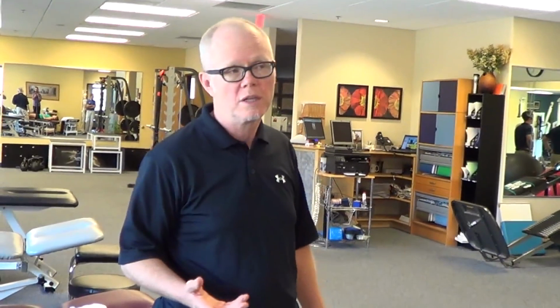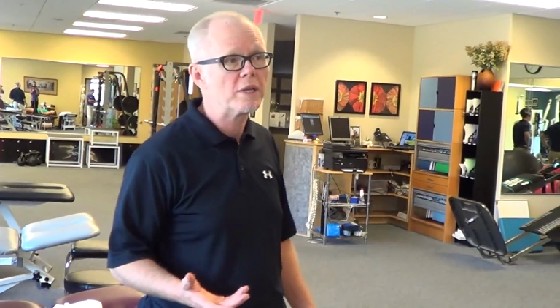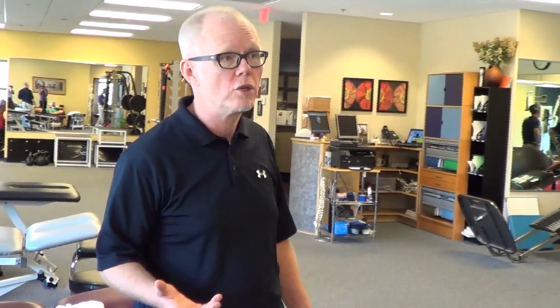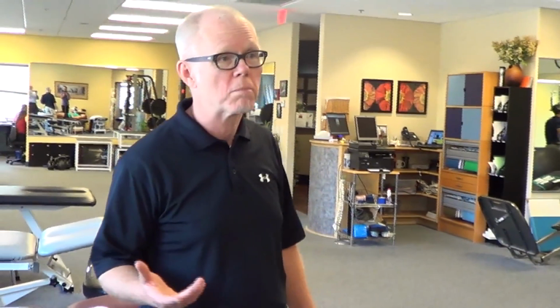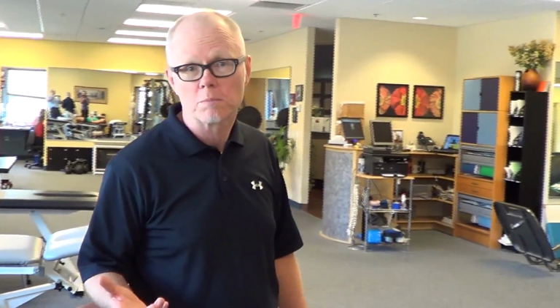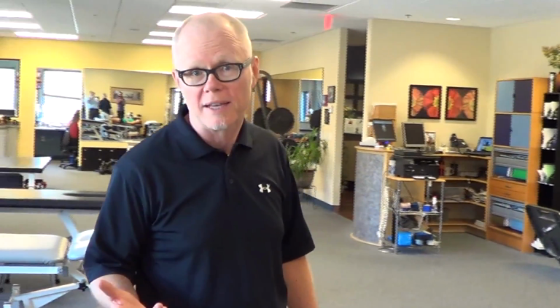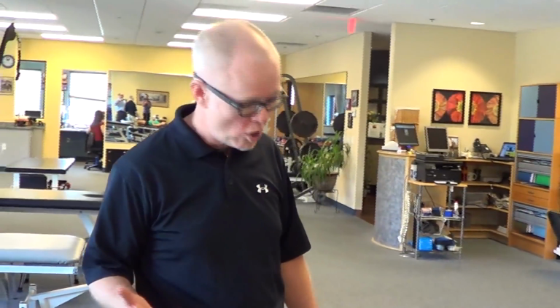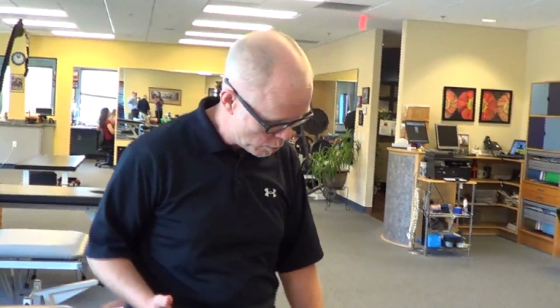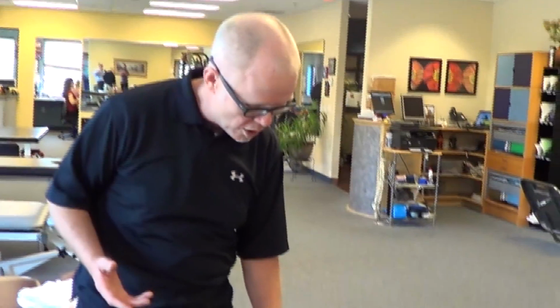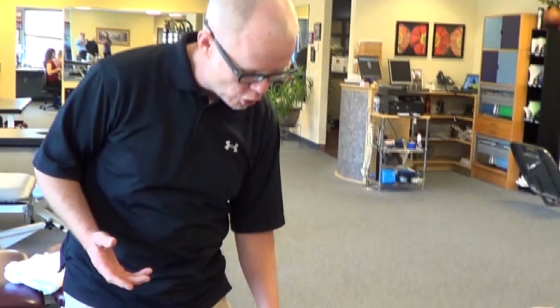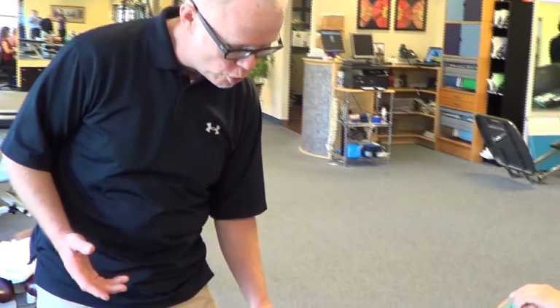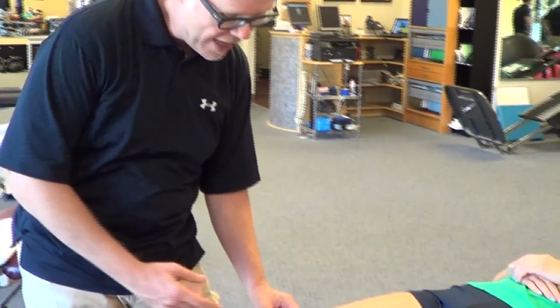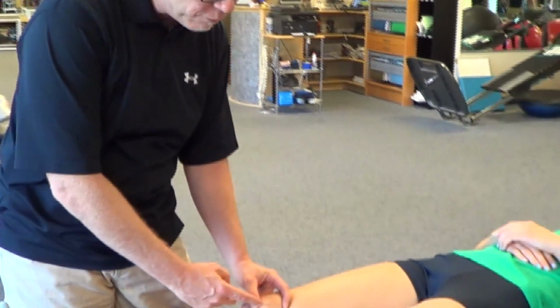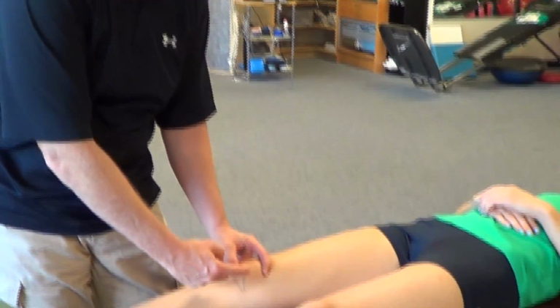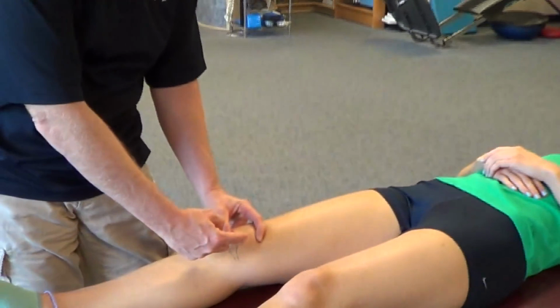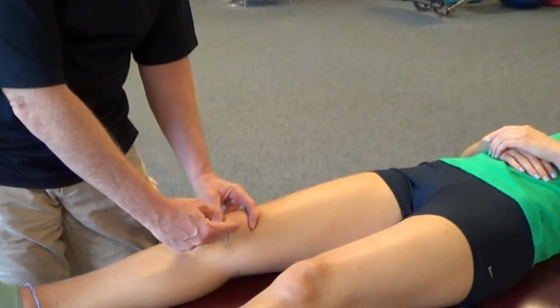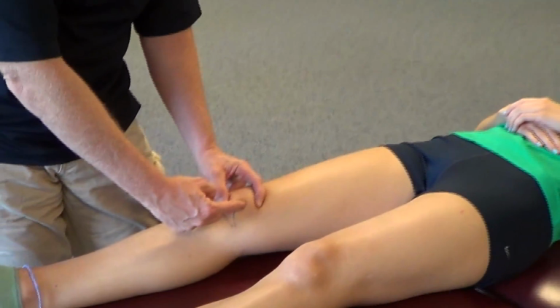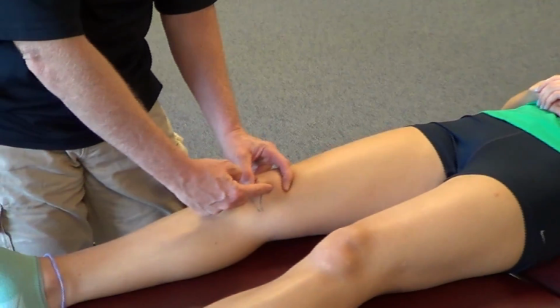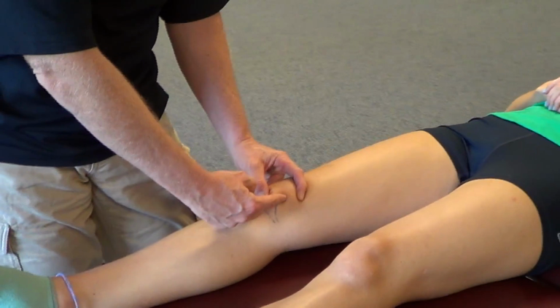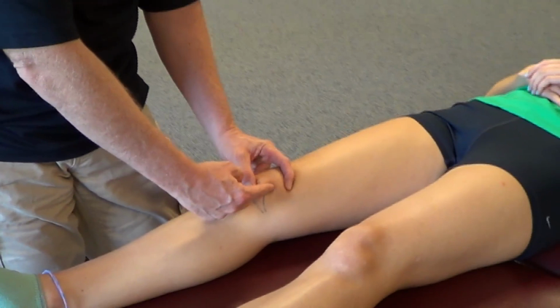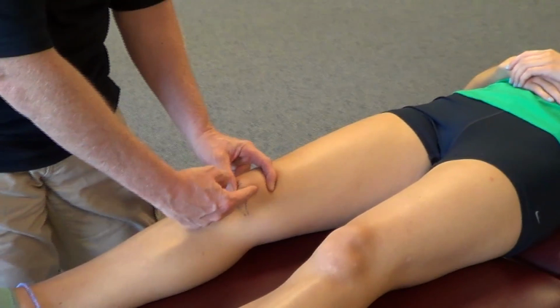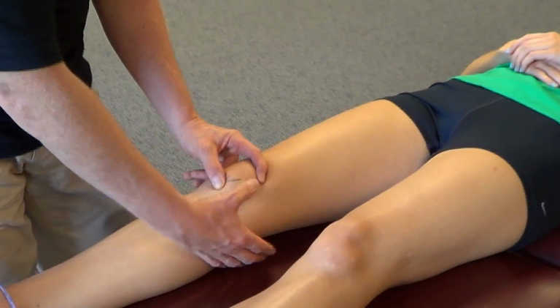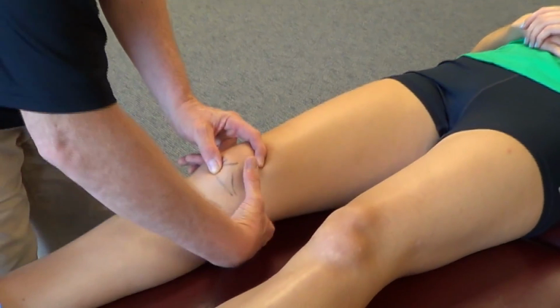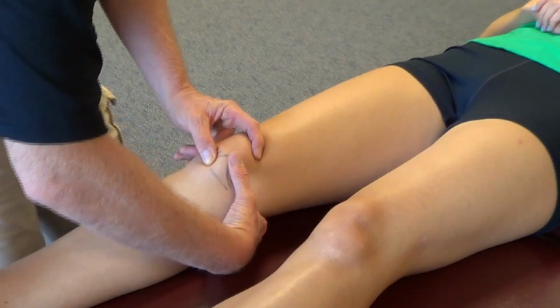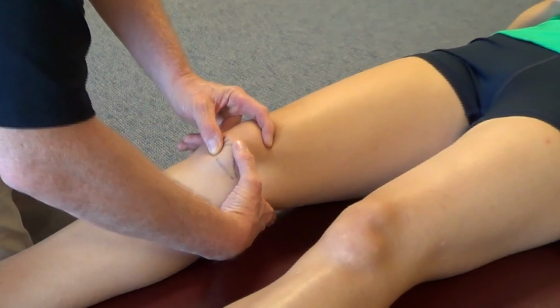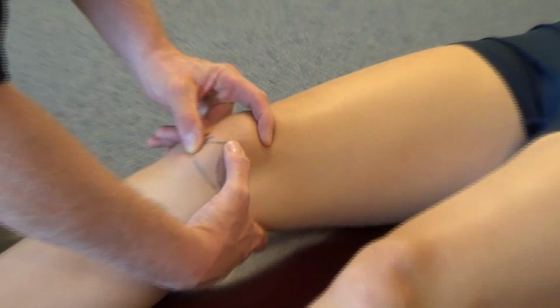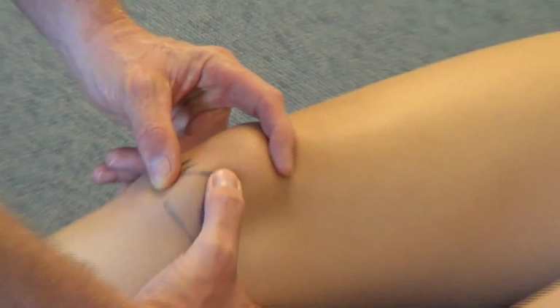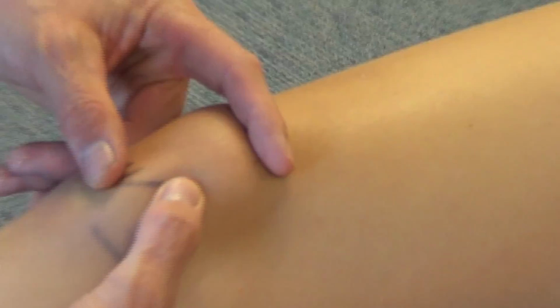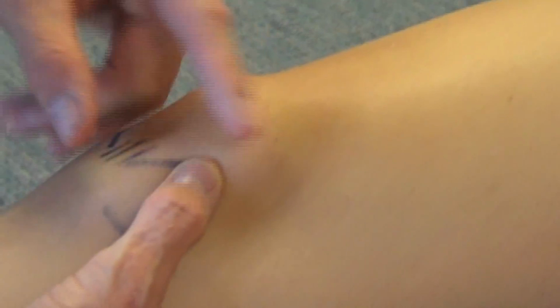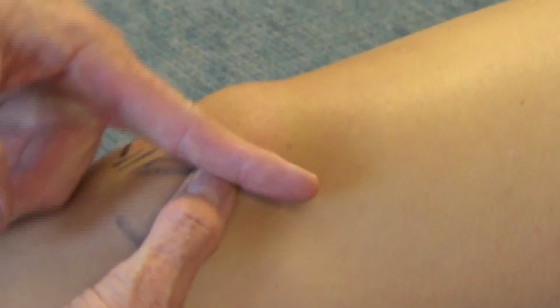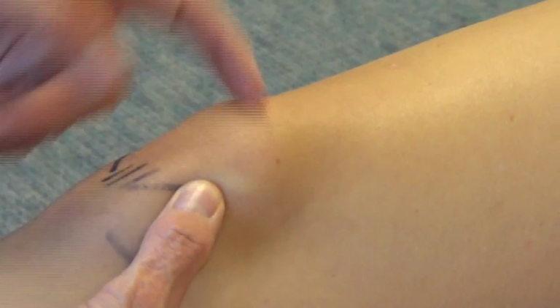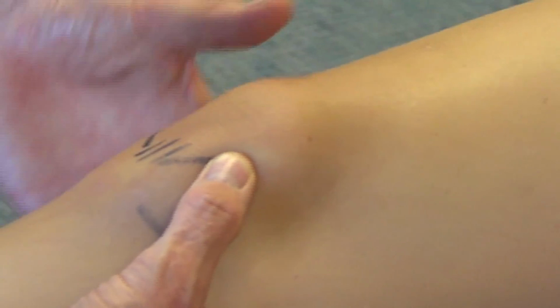We like to use the Martin's plica test, where we'll go to the halfway point of the medial border of the patella. I'll take my thumb and place it at that point perpendicular to that border.